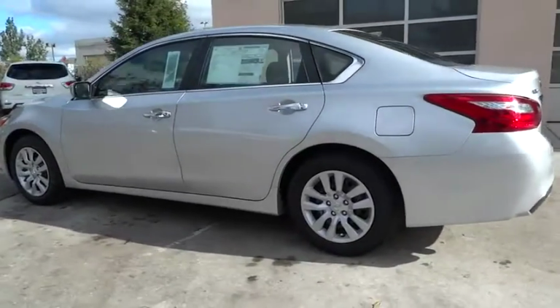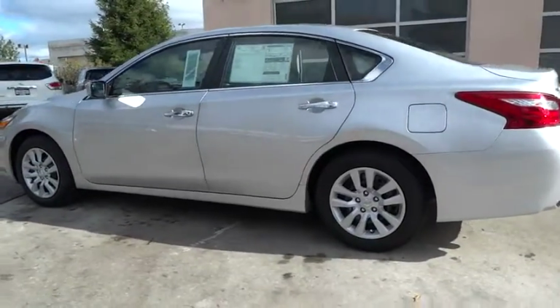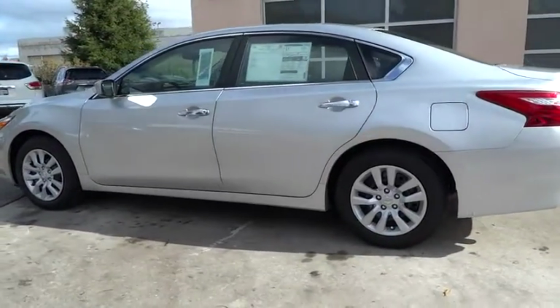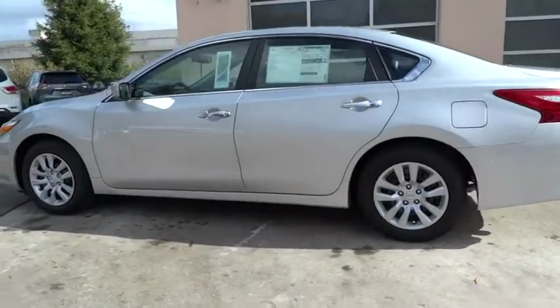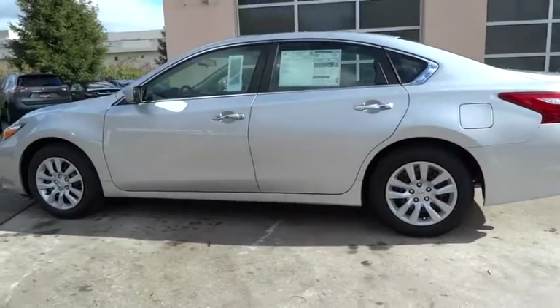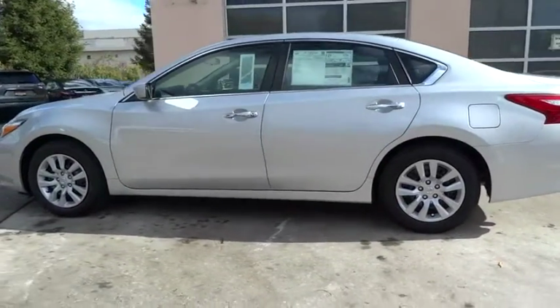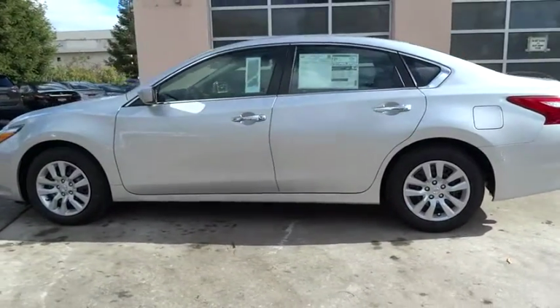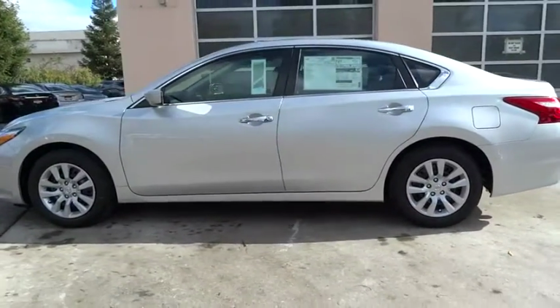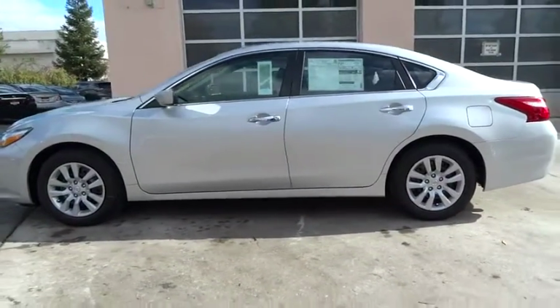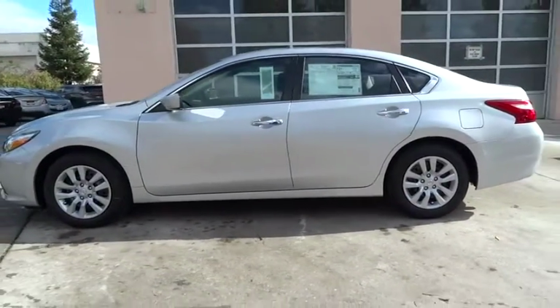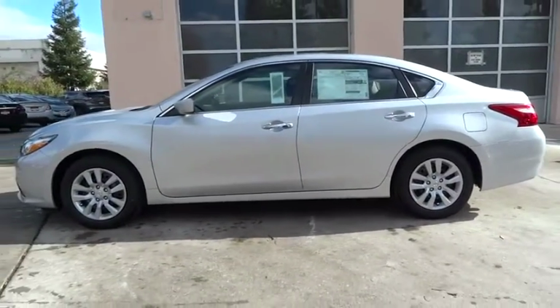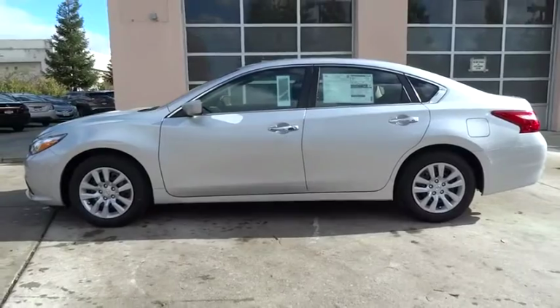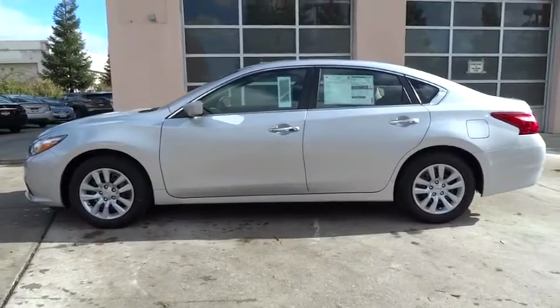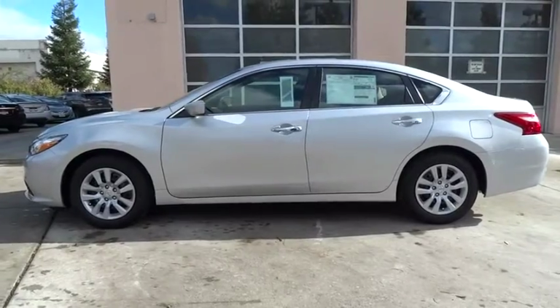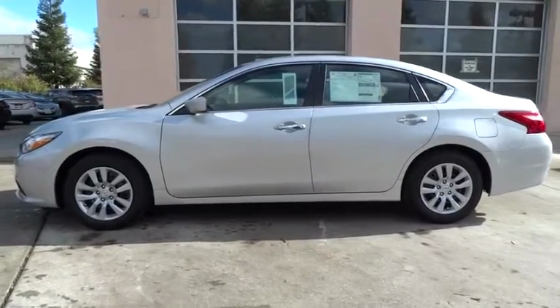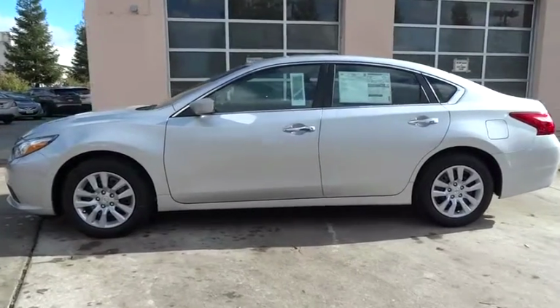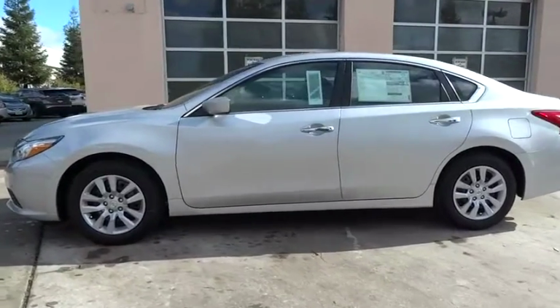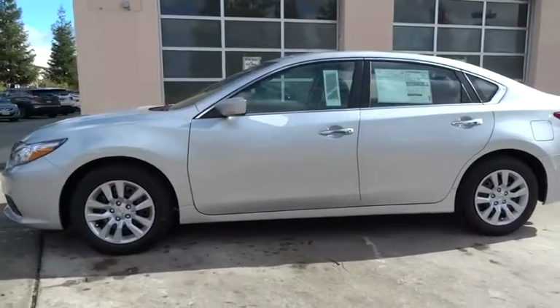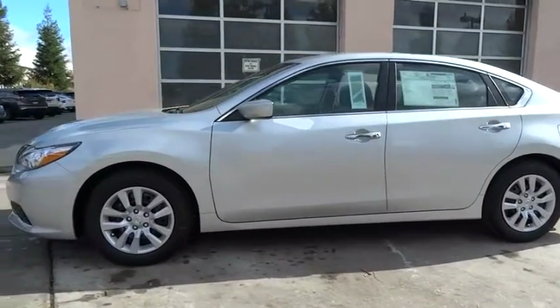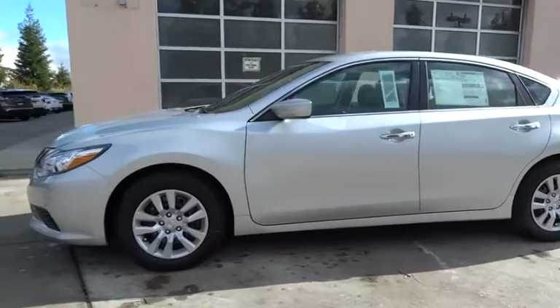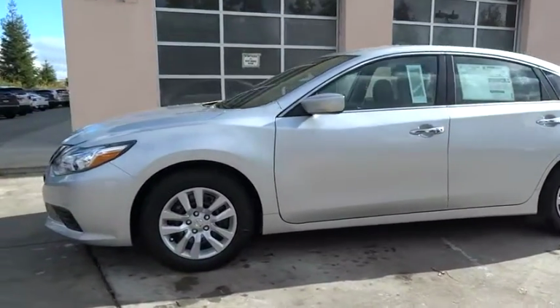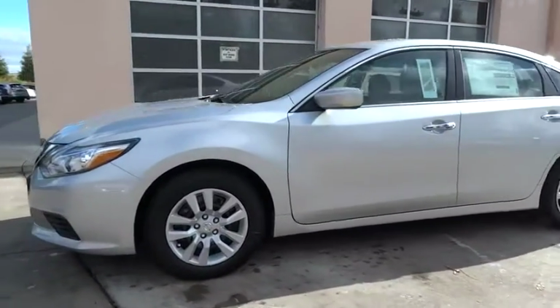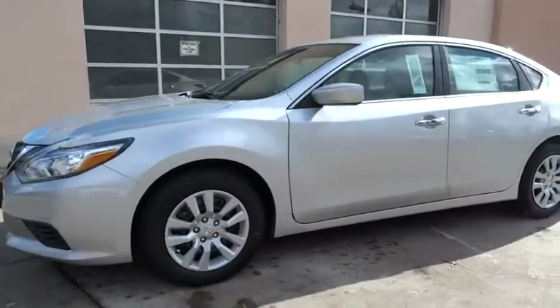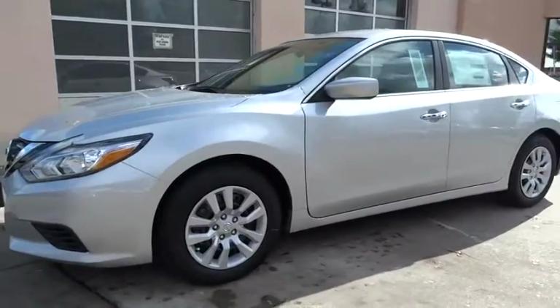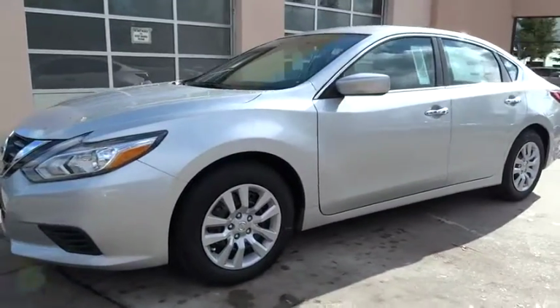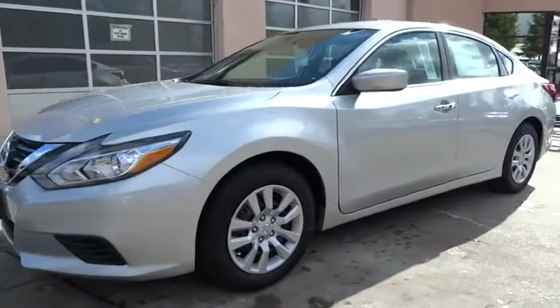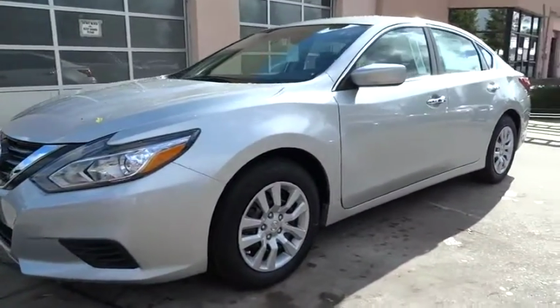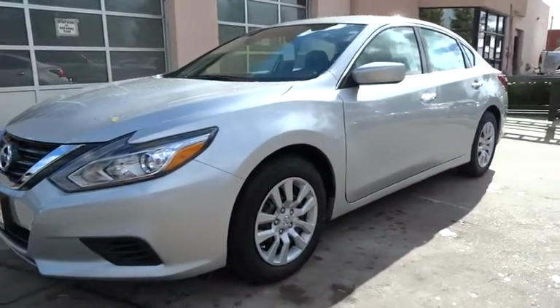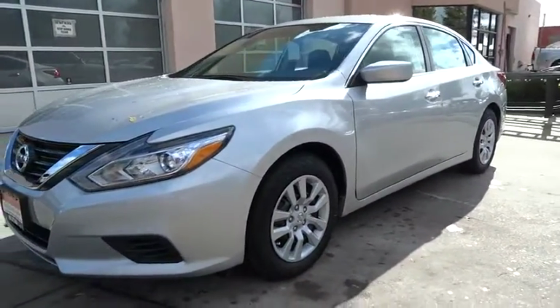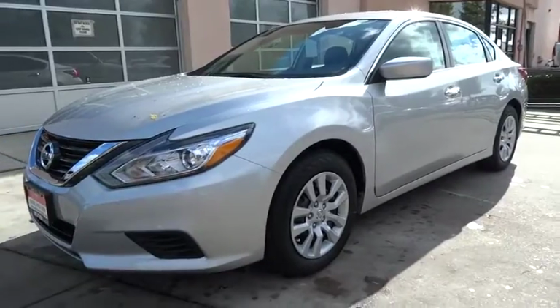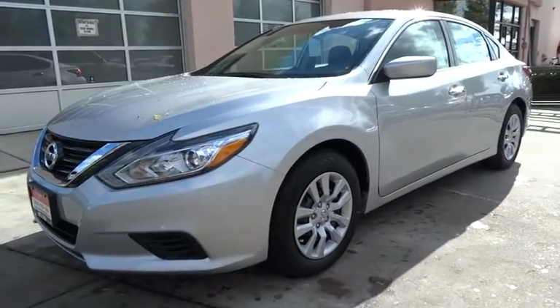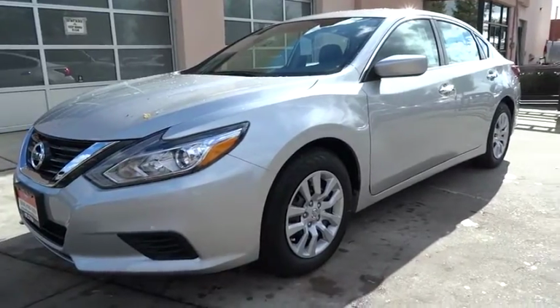Keyless entry, Bluetooth, power steering, adjustable steering wheel, ABS four wheels, four wheel disc brakes, keyless start, rear defrost, front wheel drive.